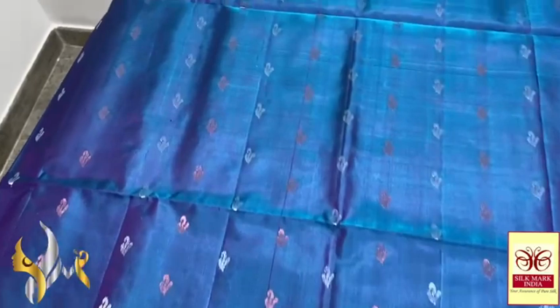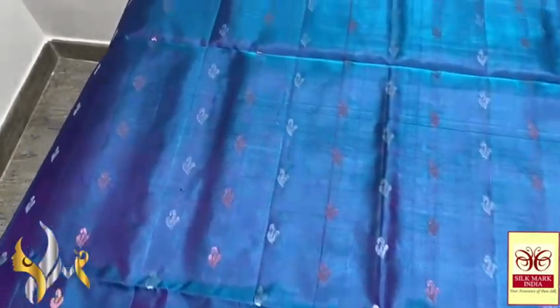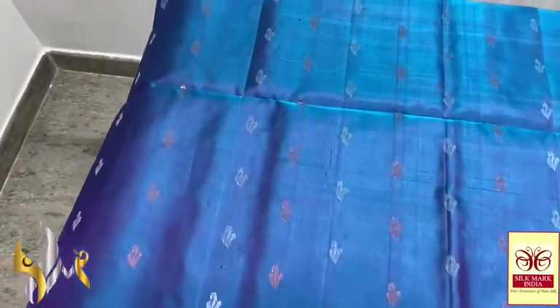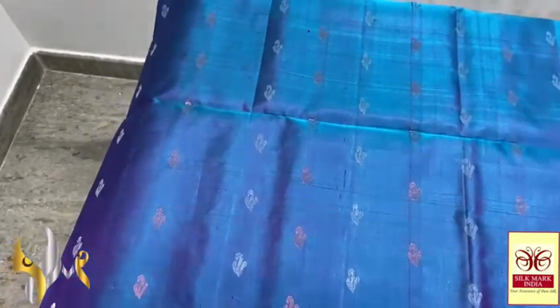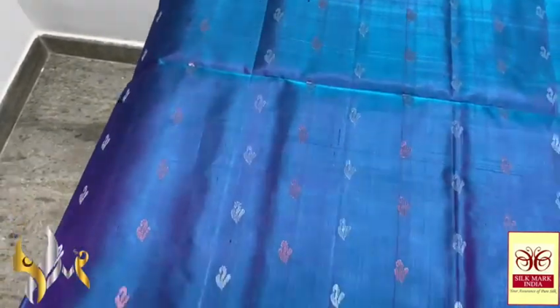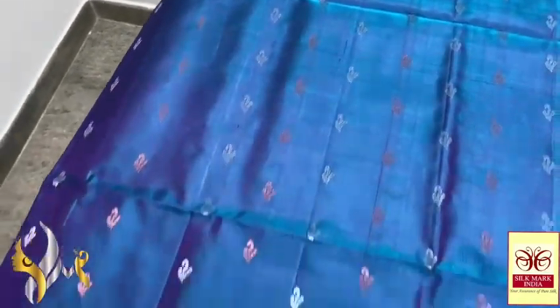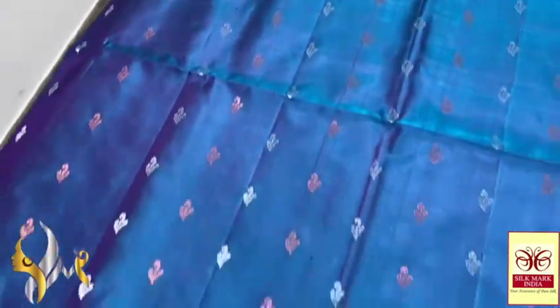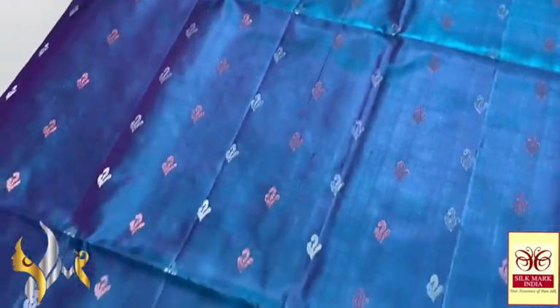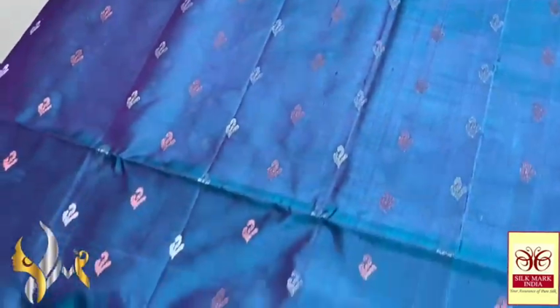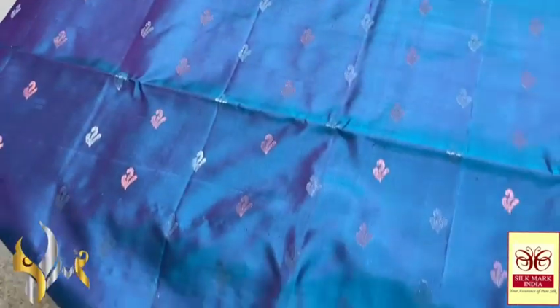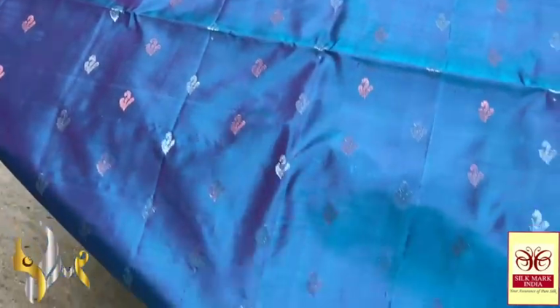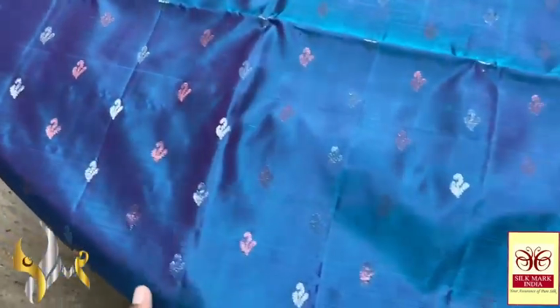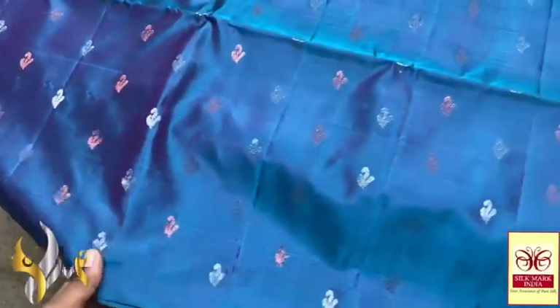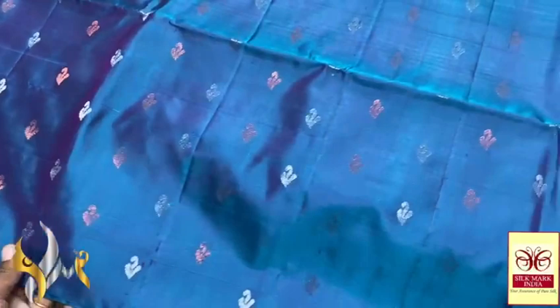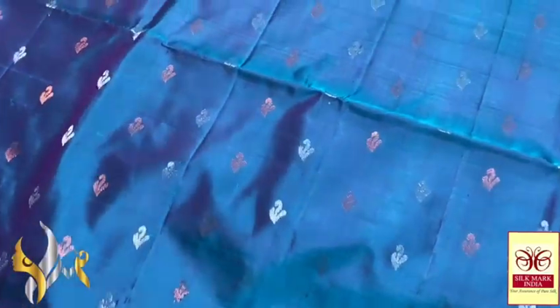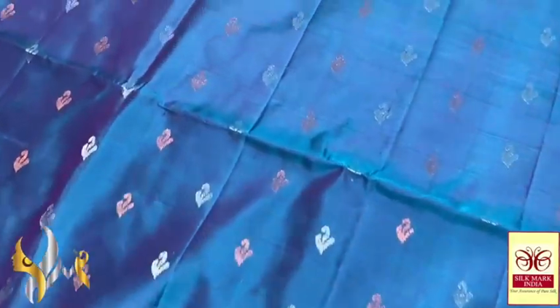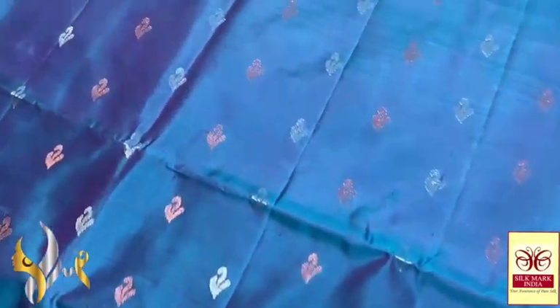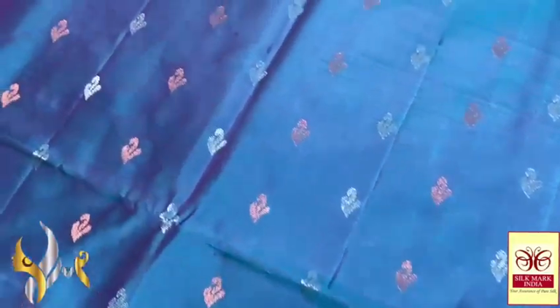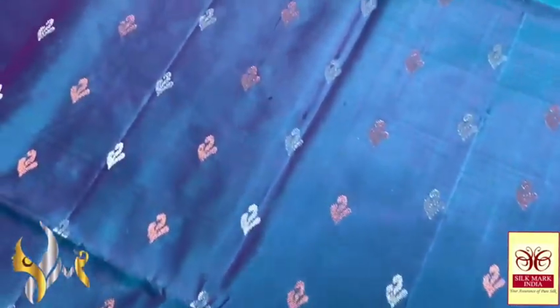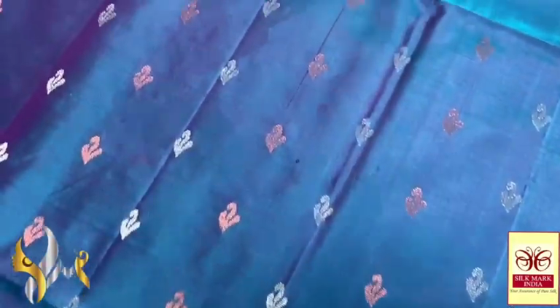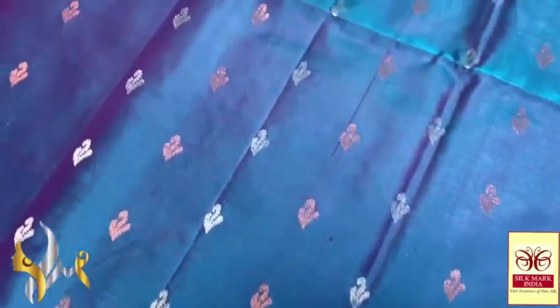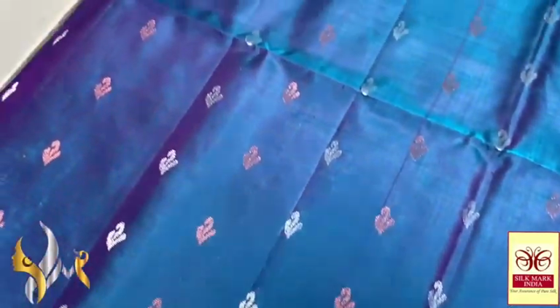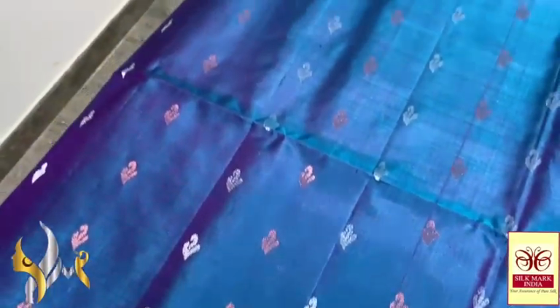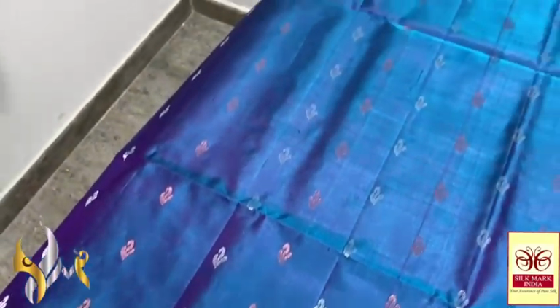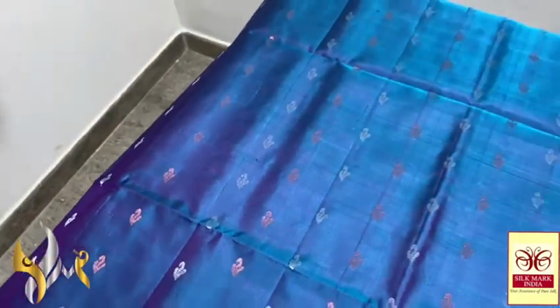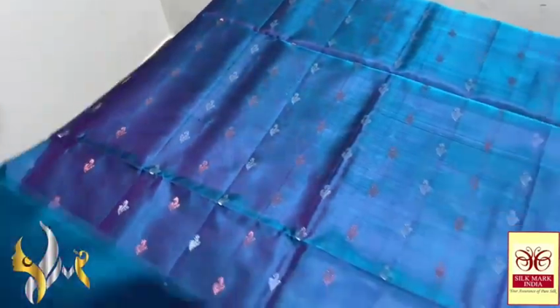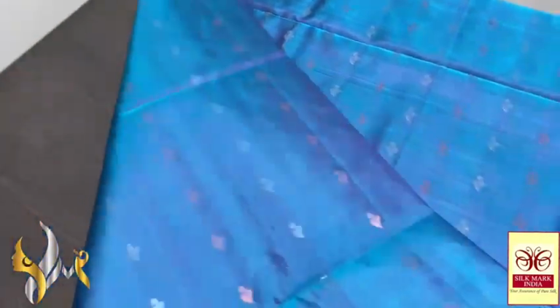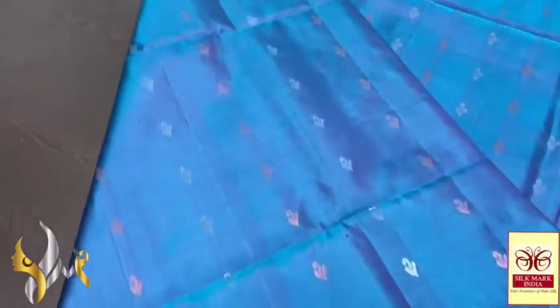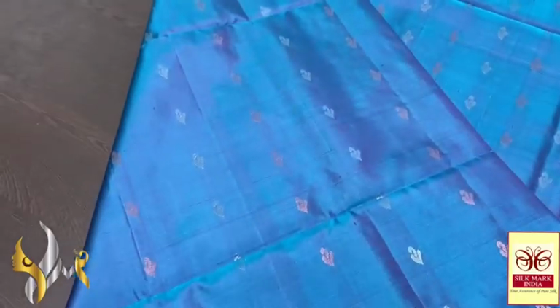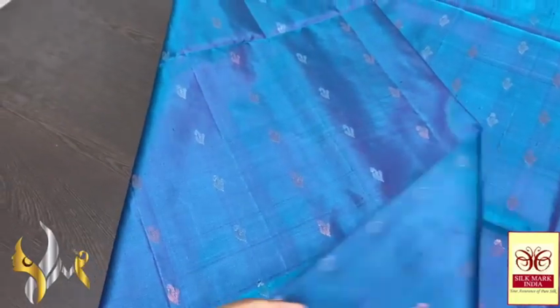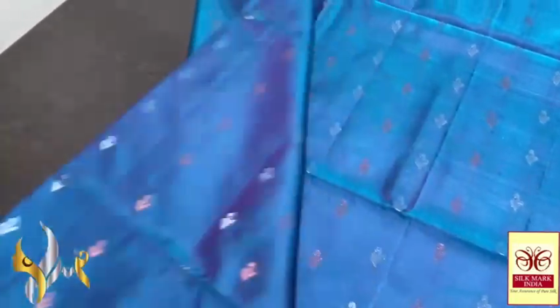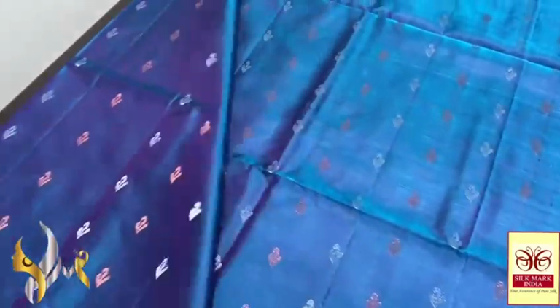With the 1000 Bhutta concept, you can see vertically 18 Bhuttas in a row, and copper and silver are alternatively used — tiny Bhuttas, really beautiful. The whole sari has the same Bhutta running all over.